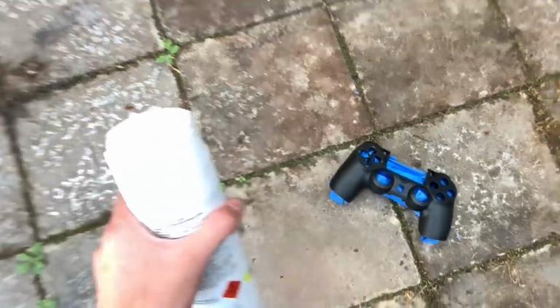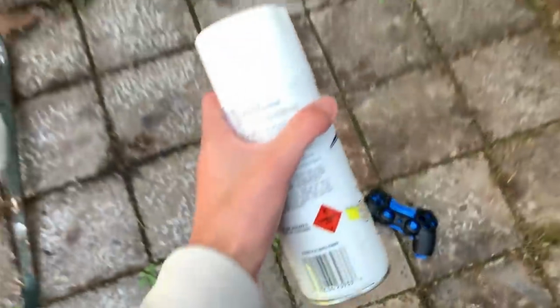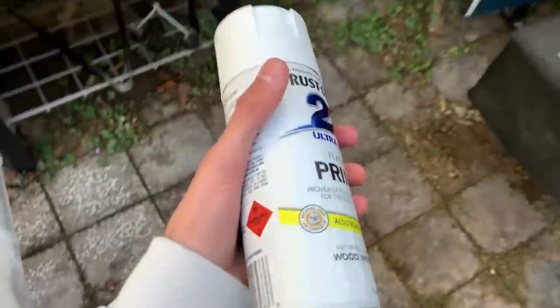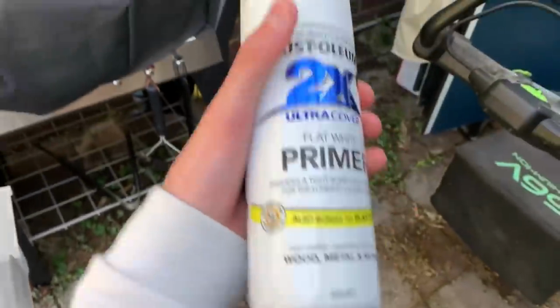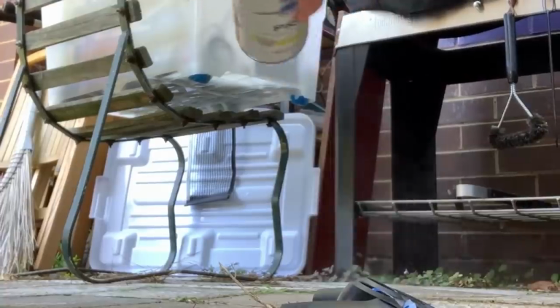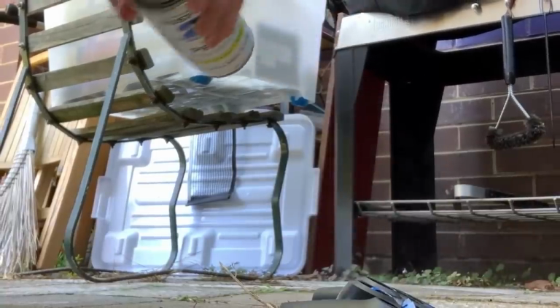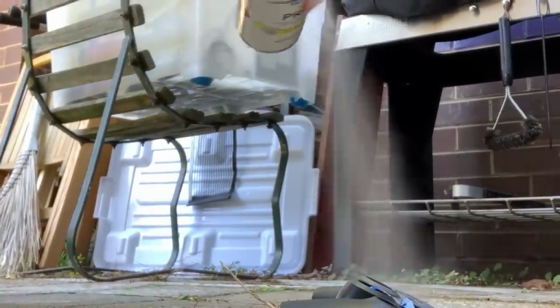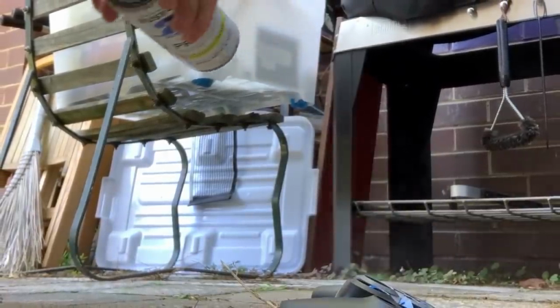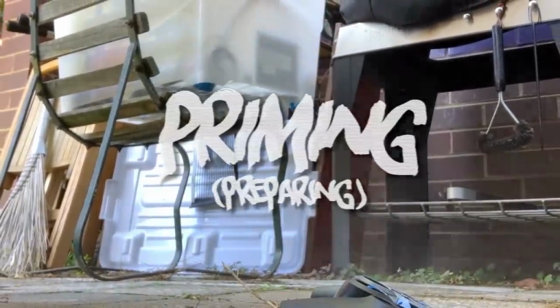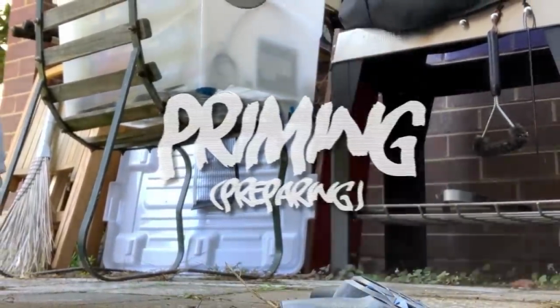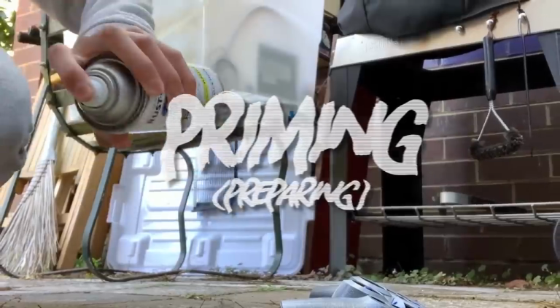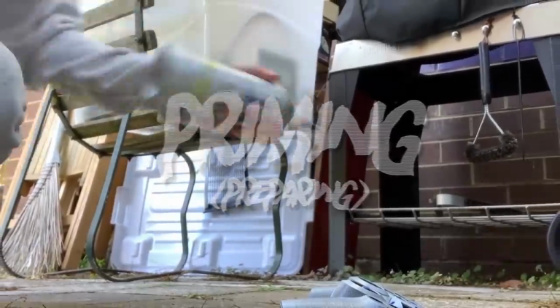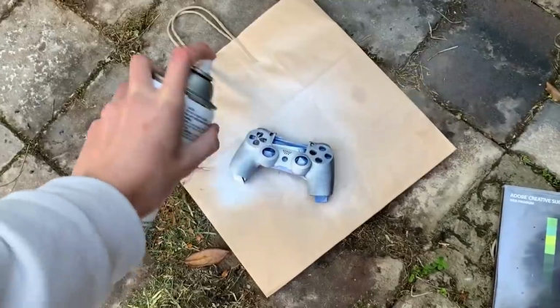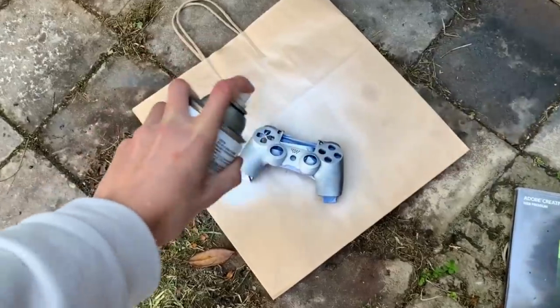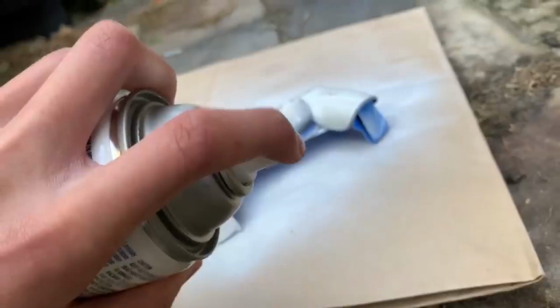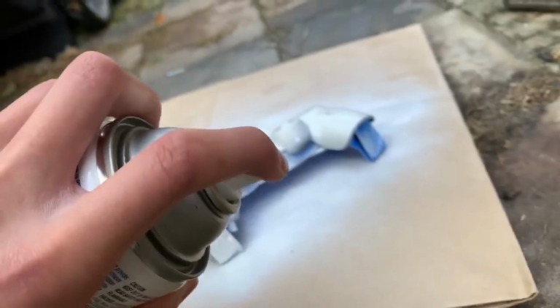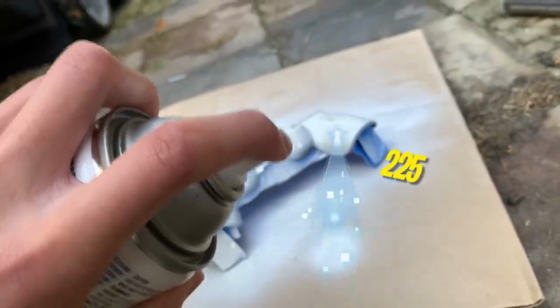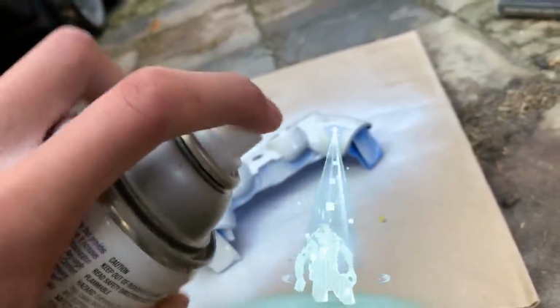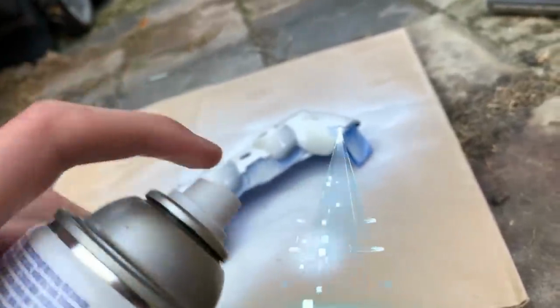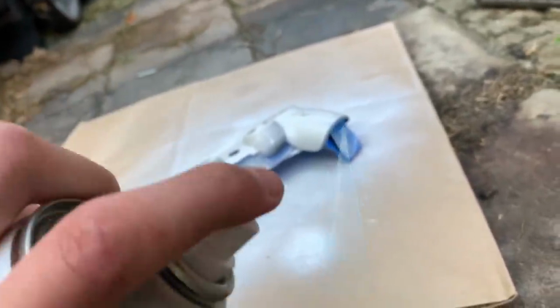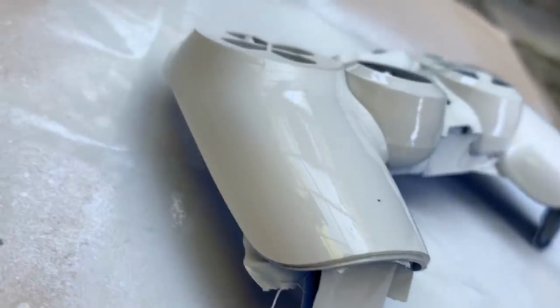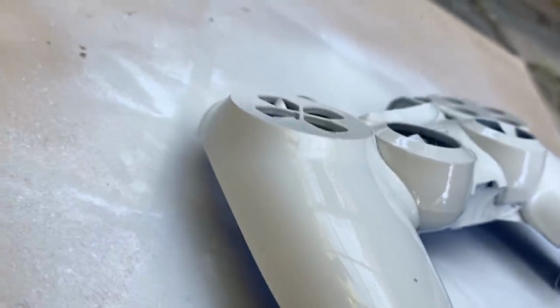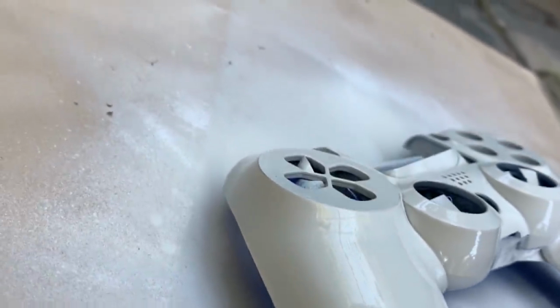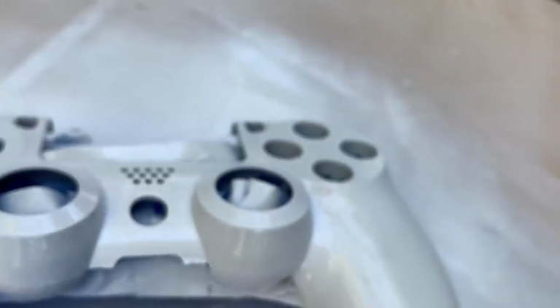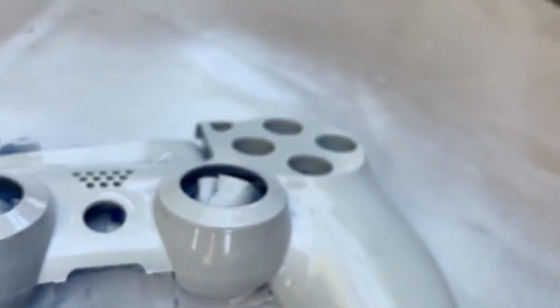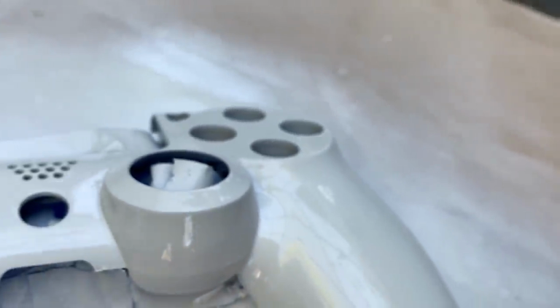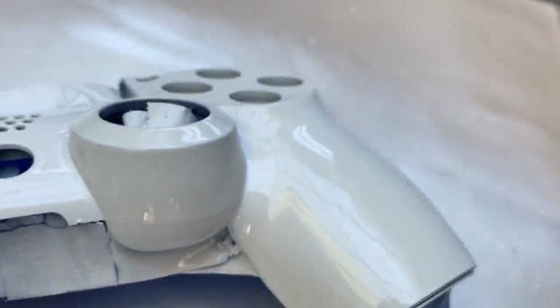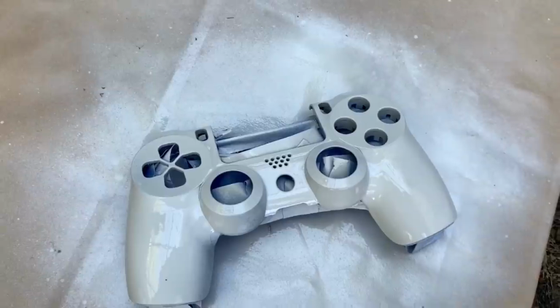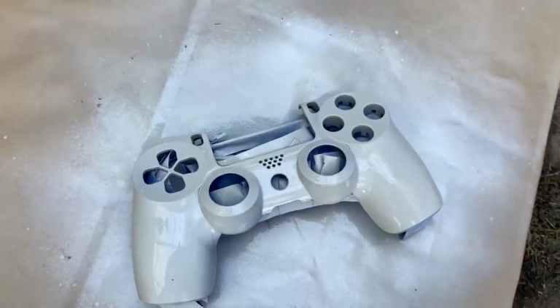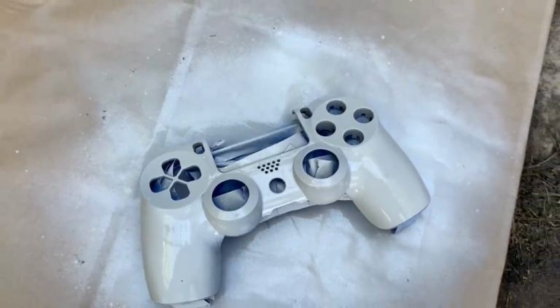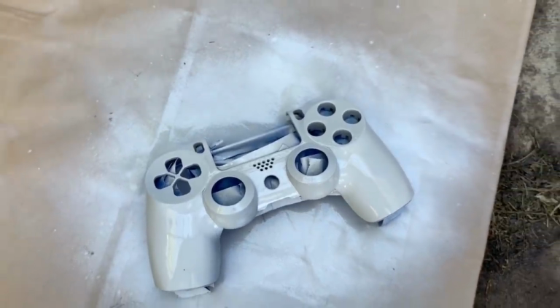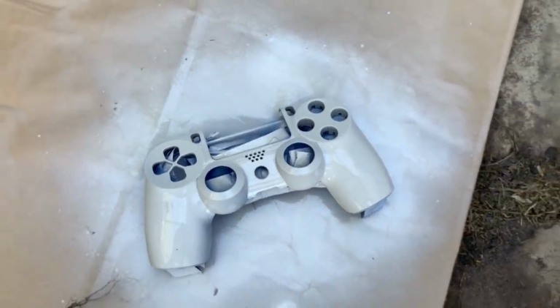First I've got to prime it up to make it easier to draw on, and then I can start the sketching. A lot of you guys requested it in the PS4 video — the link is in the description — so now I'm going to customise my controller.